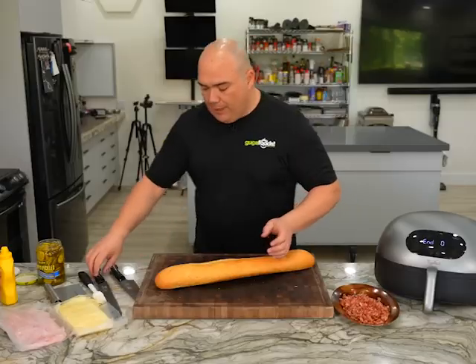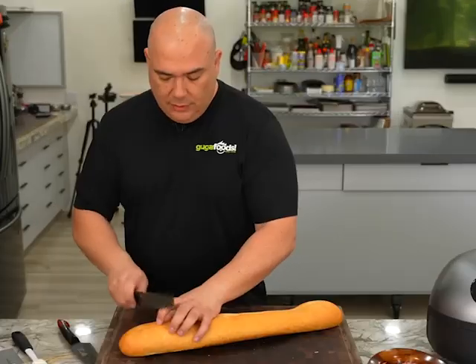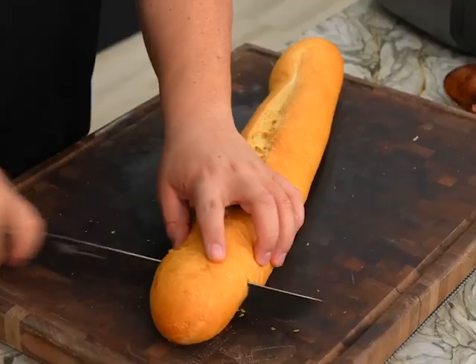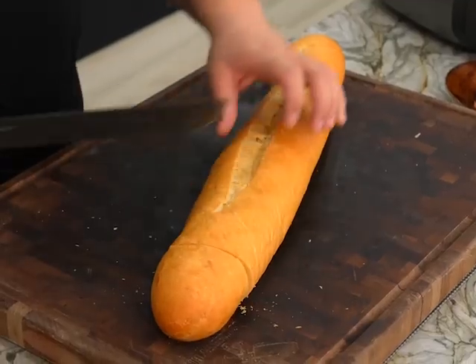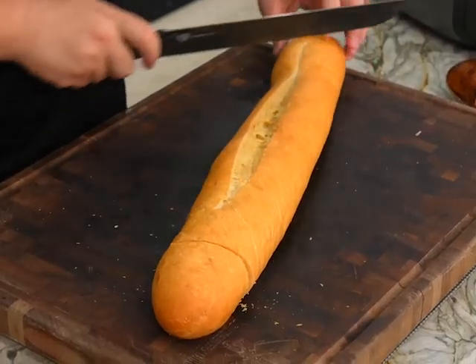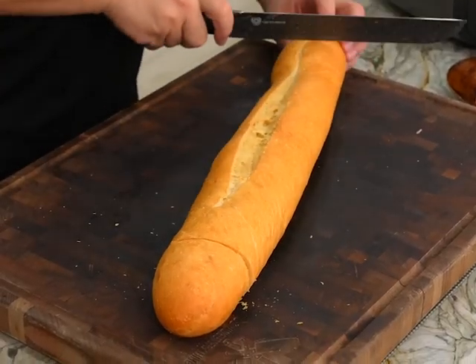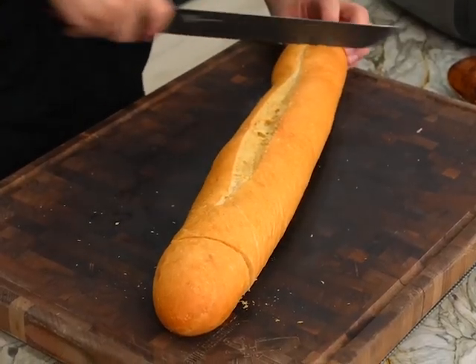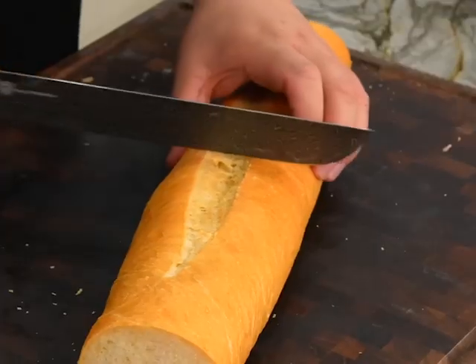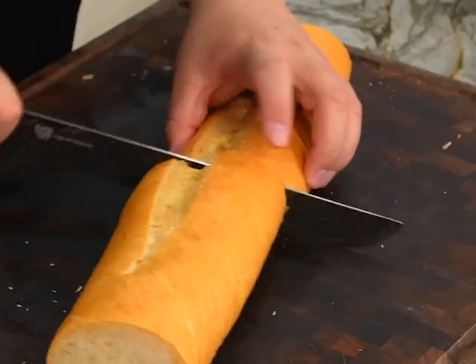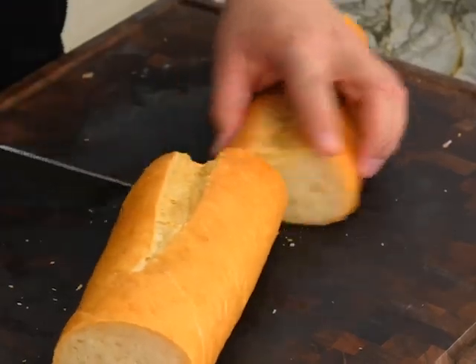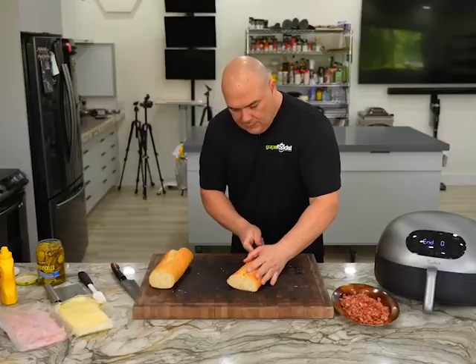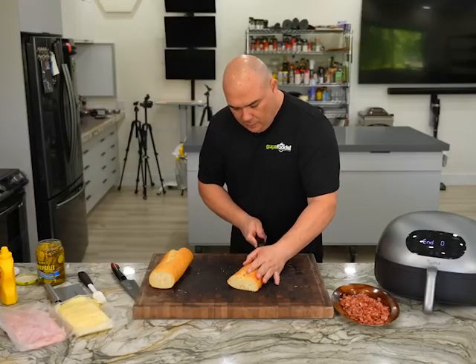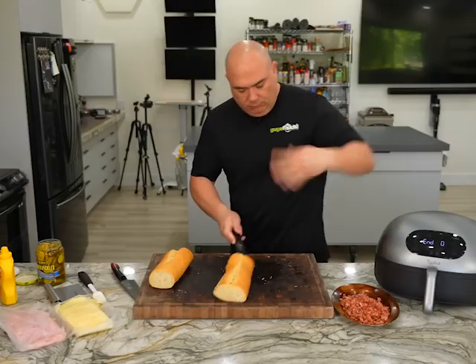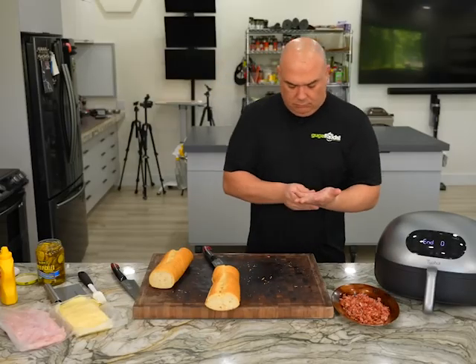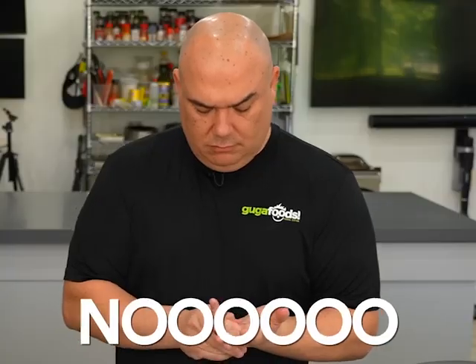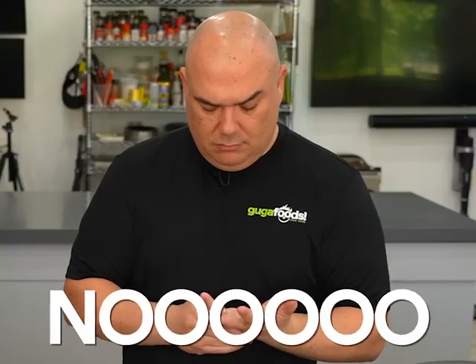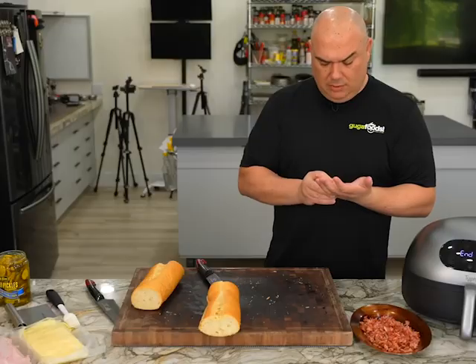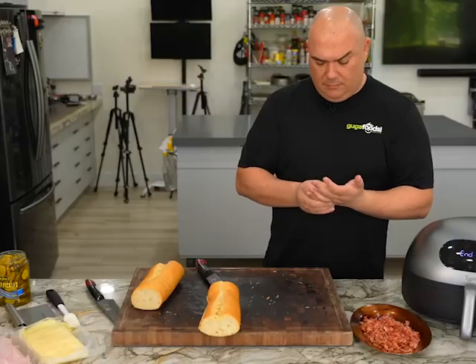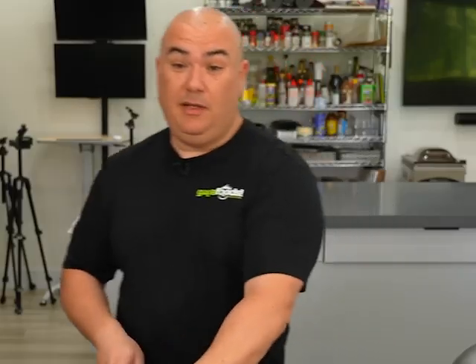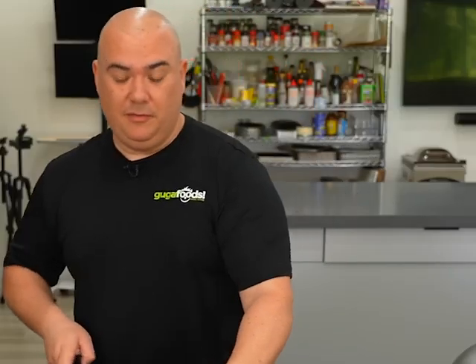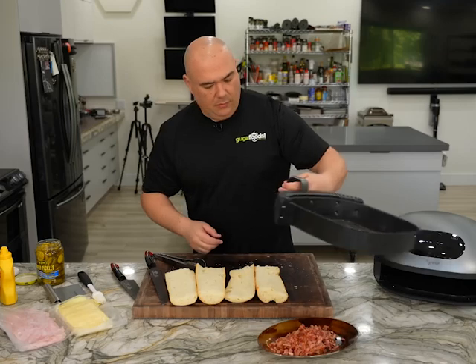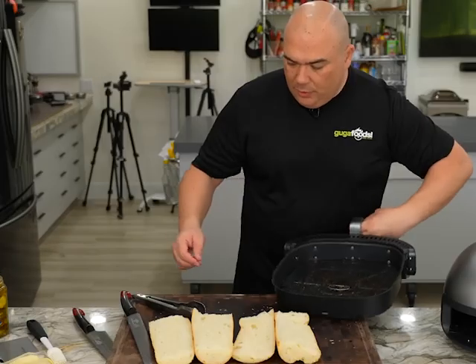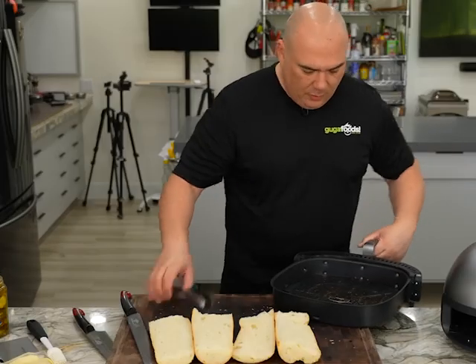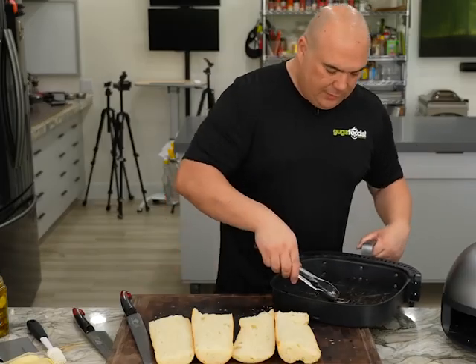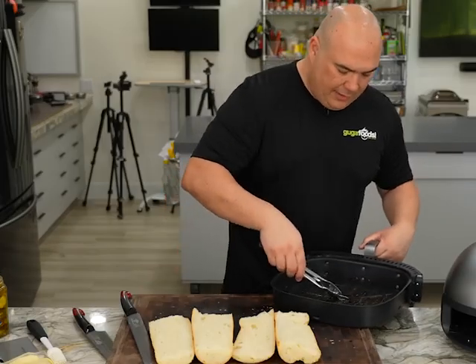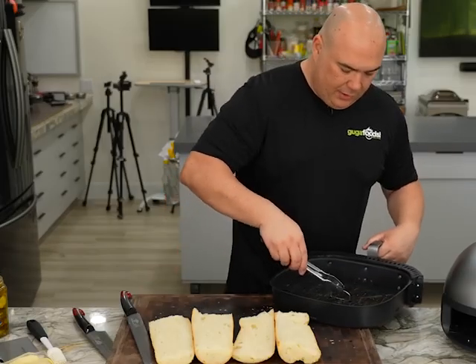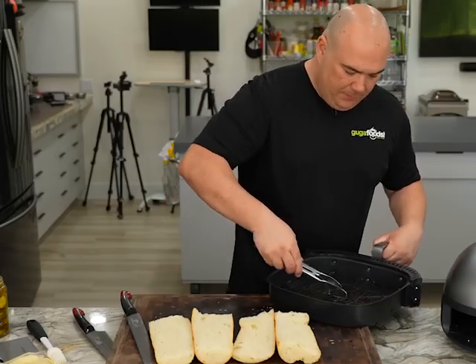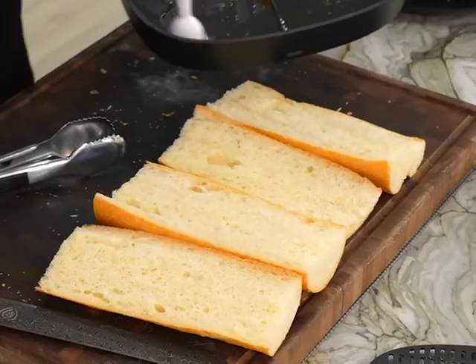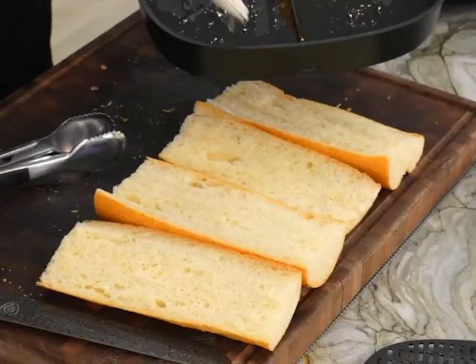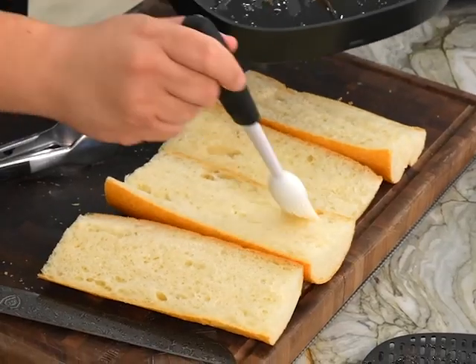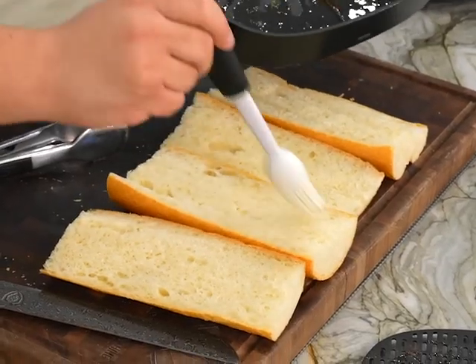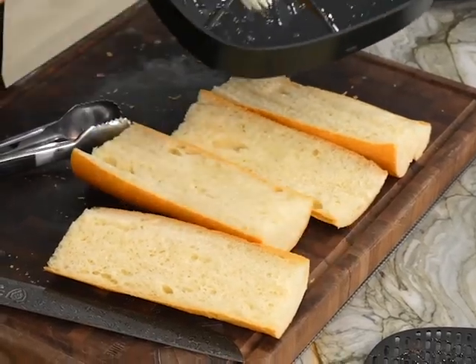For the bread I'm gonna just slice them to size, cut out the tip, go right here in the middle and slice it open. Now I'm gonna use a little bit of this bacon fat and brush just a tiny bit on the bread.